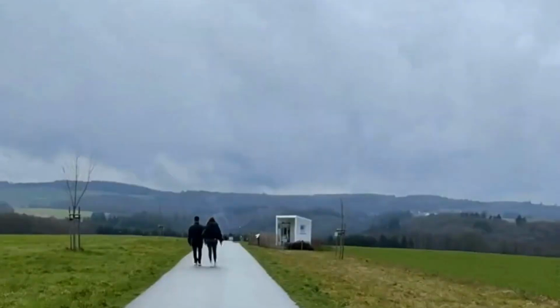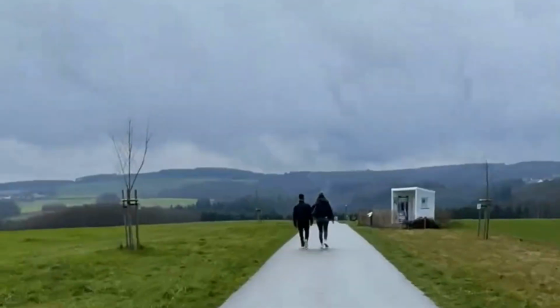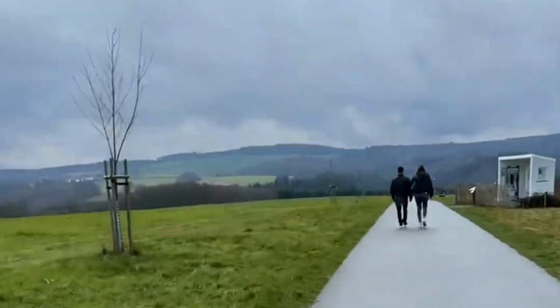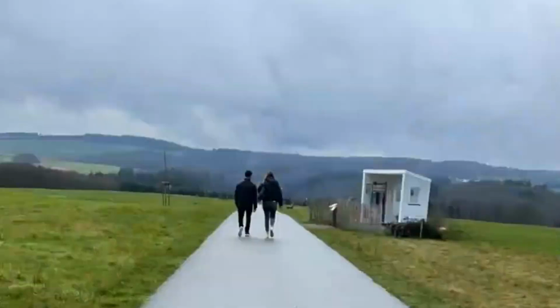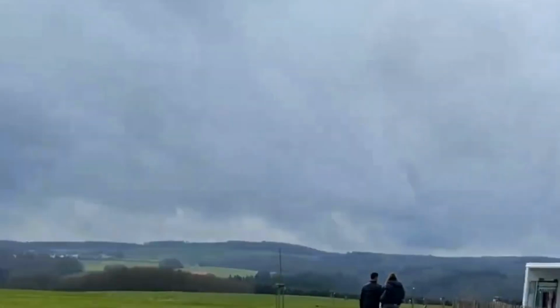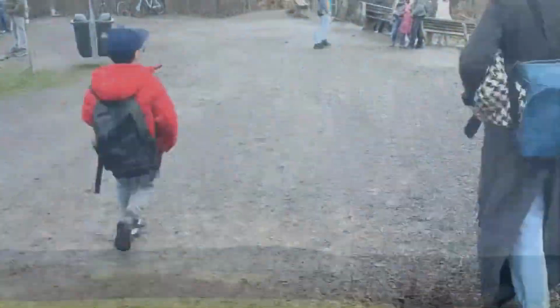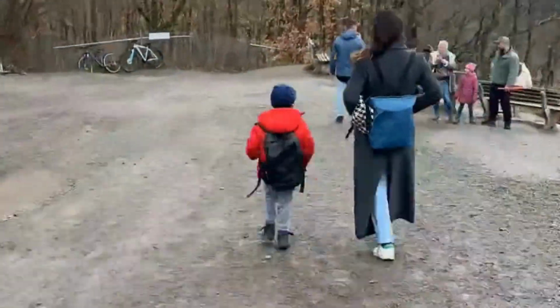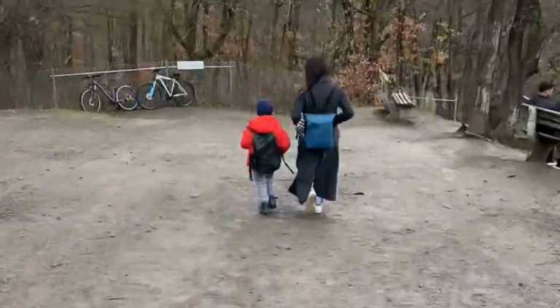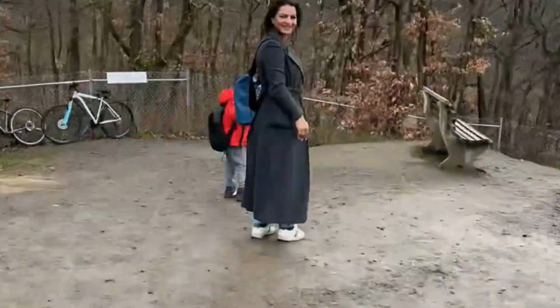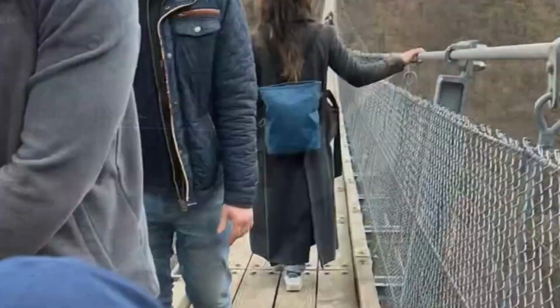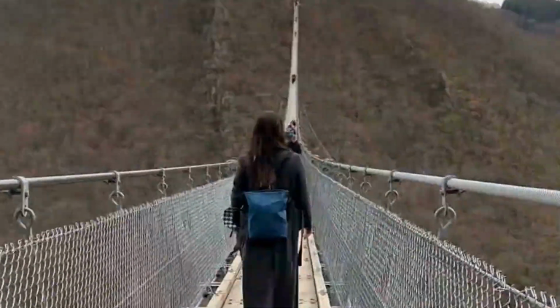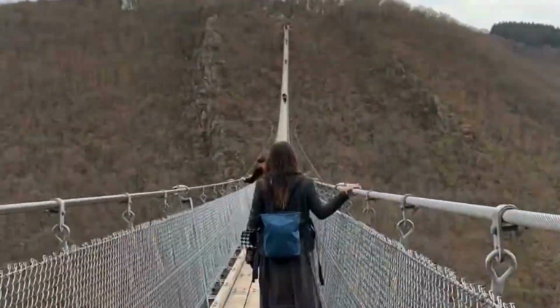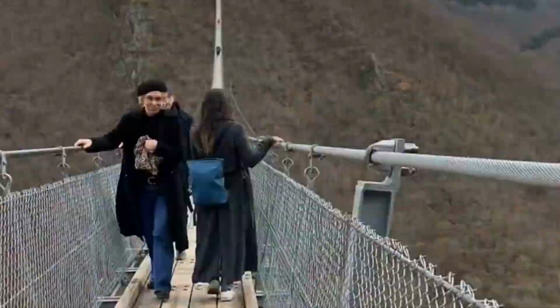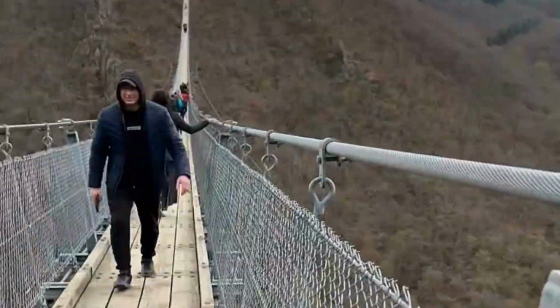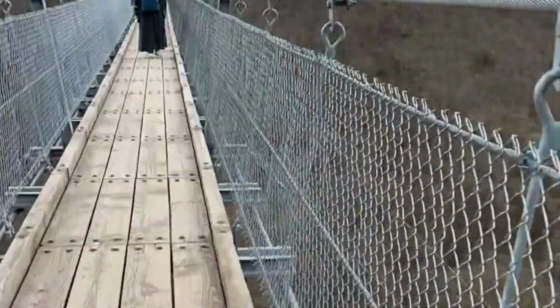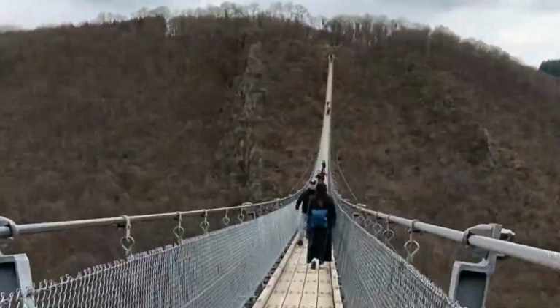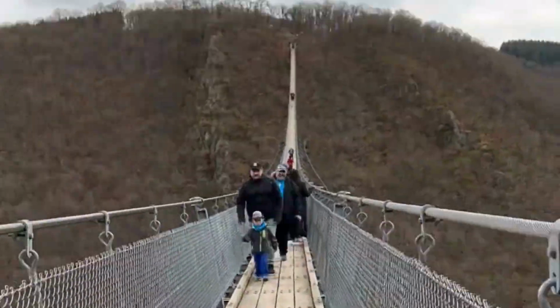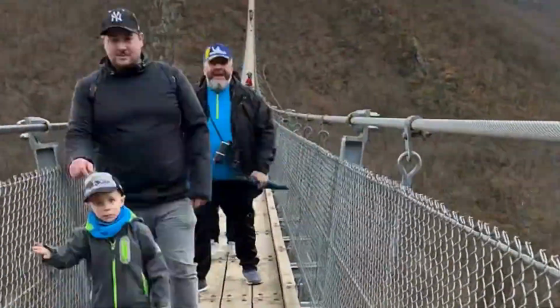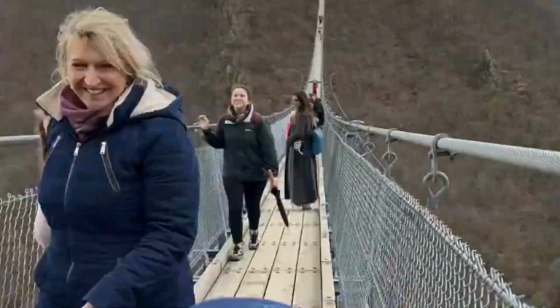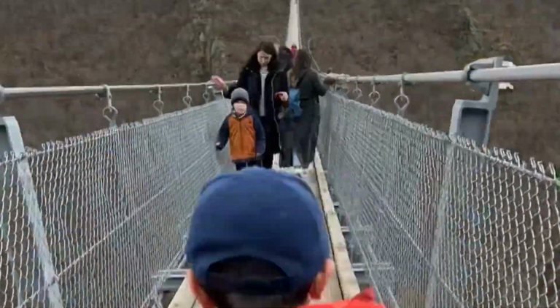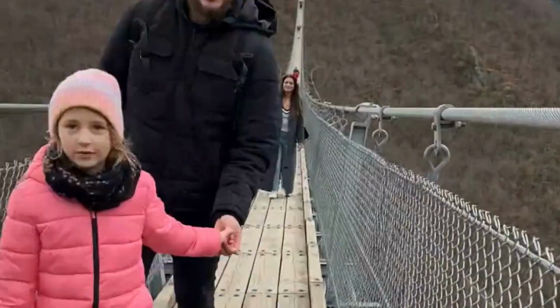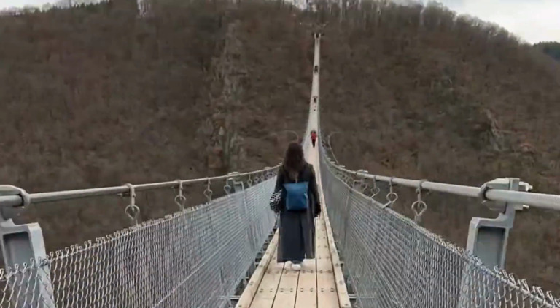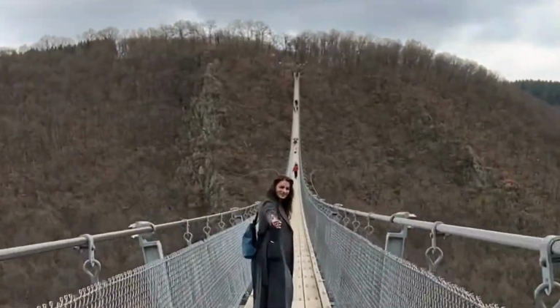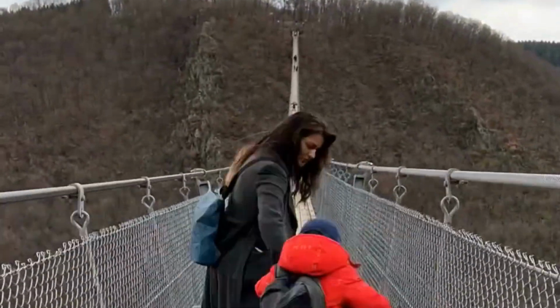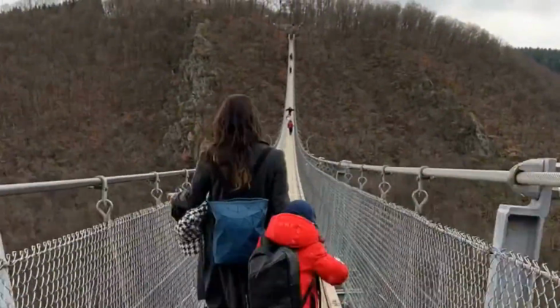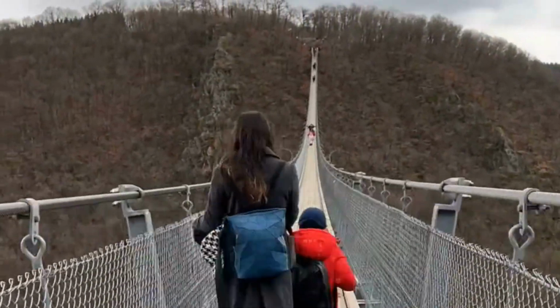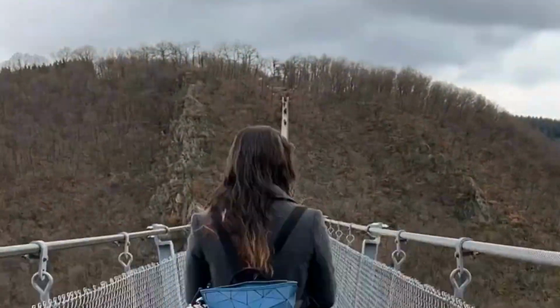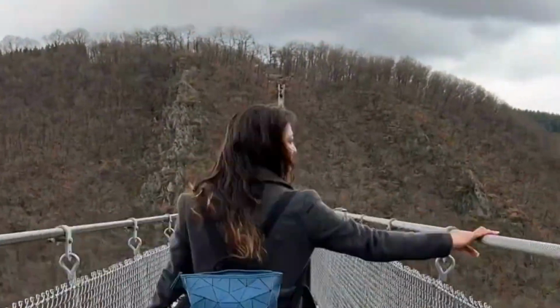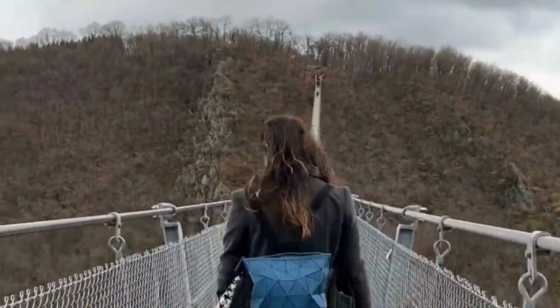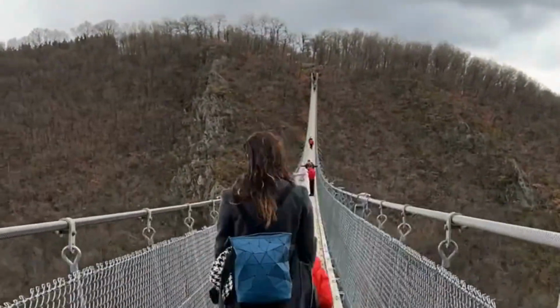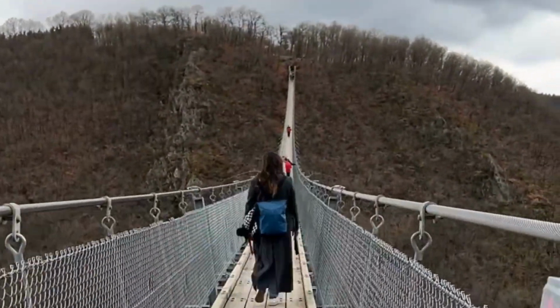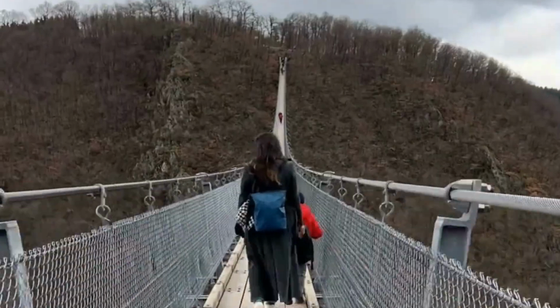After our hike we finally reached the entrance of the bridge, and as we walked along the bridge we could feel the suspension and the sway of the bridge under our feet. It's a bit nerve-wracking honestly, but the stunning views make it all worth it.